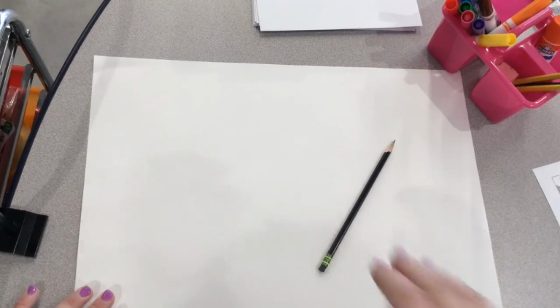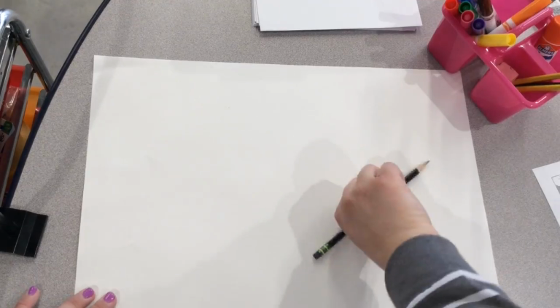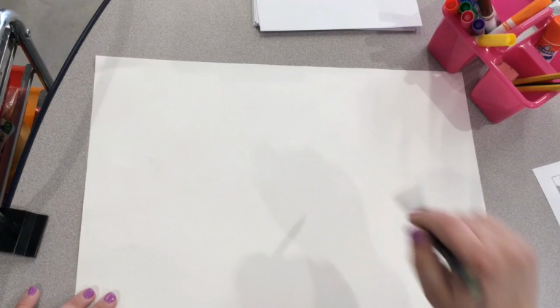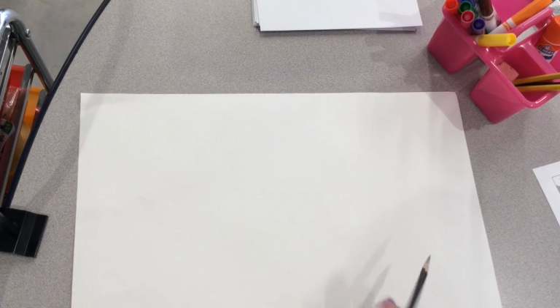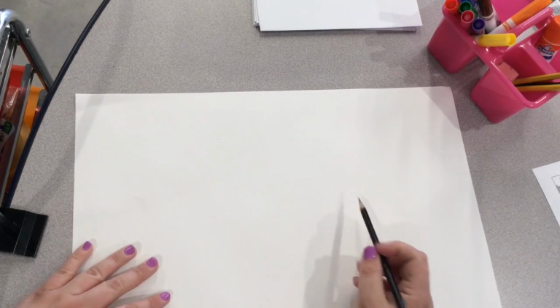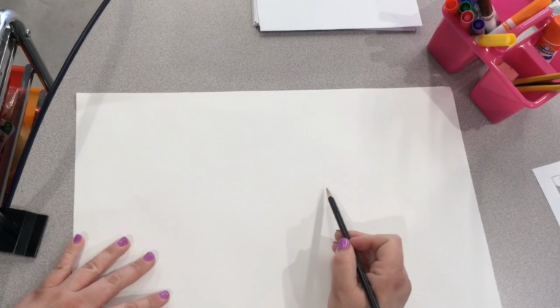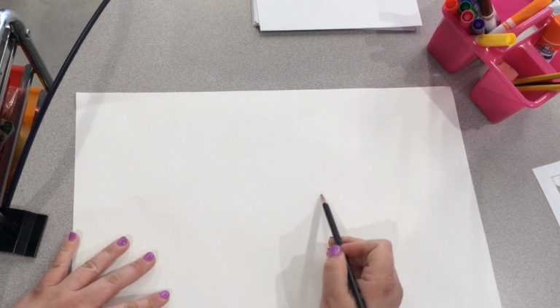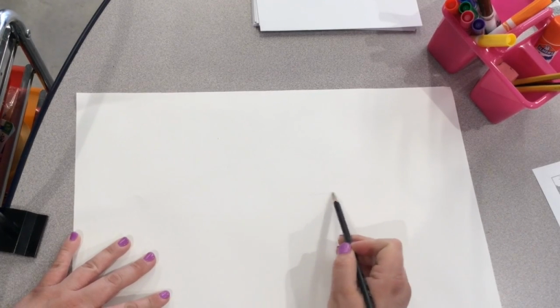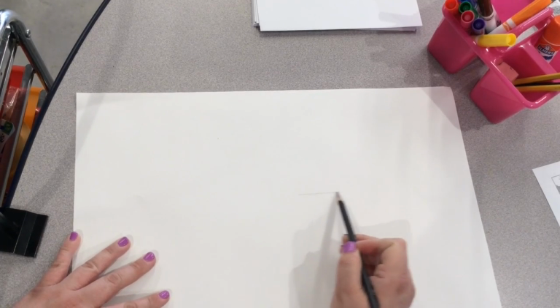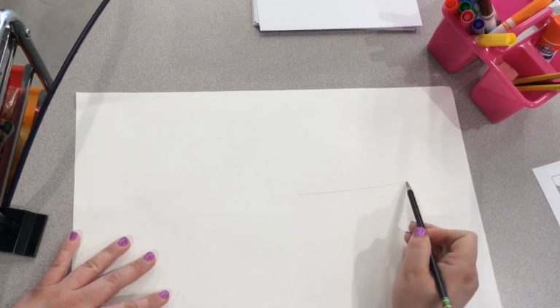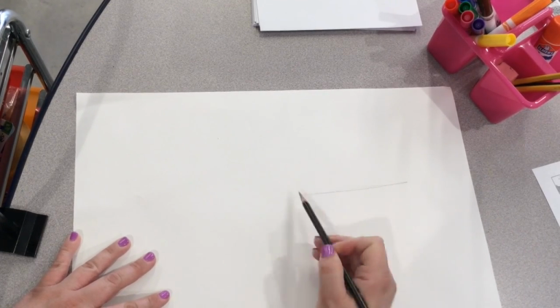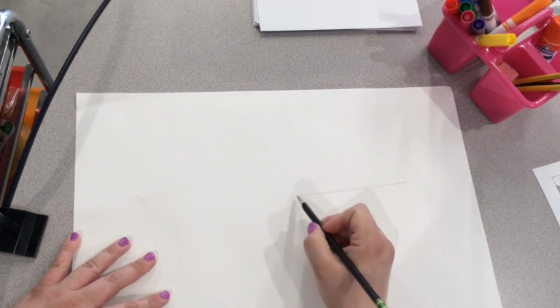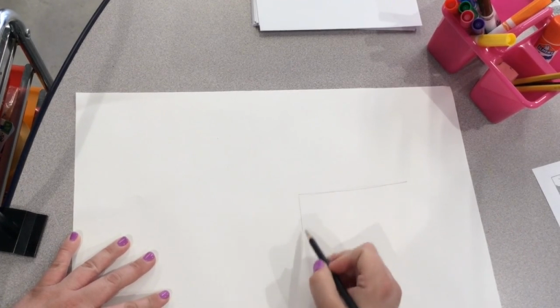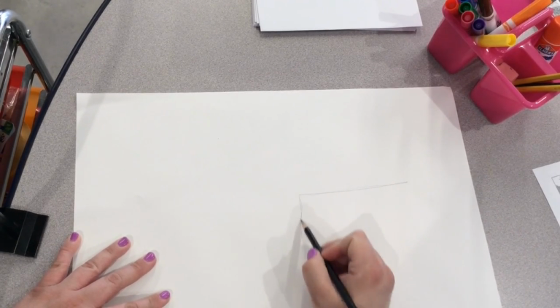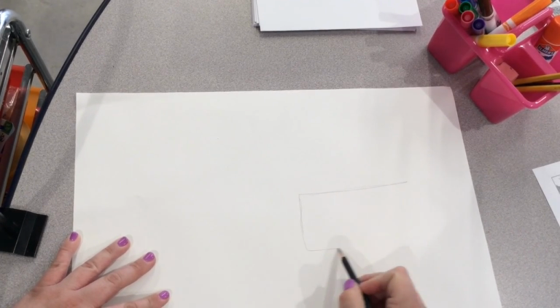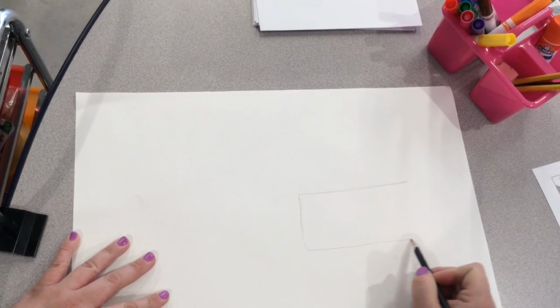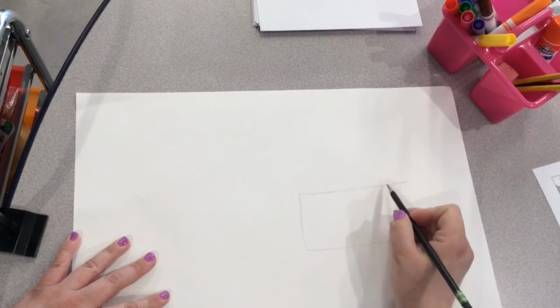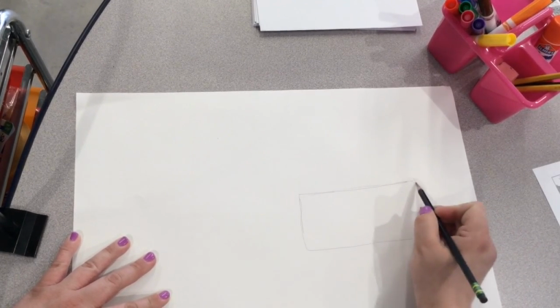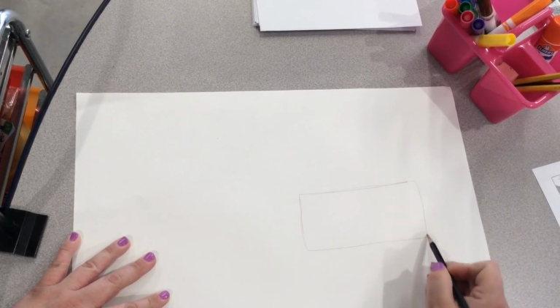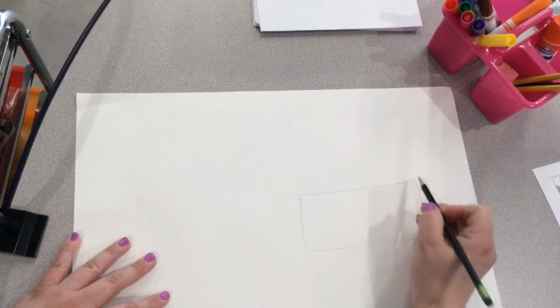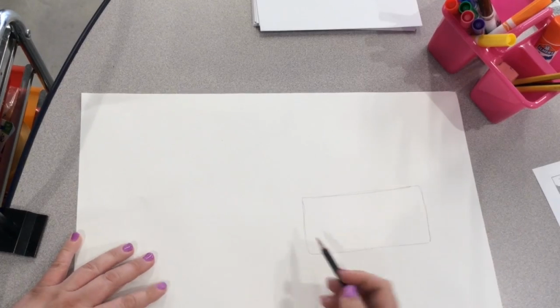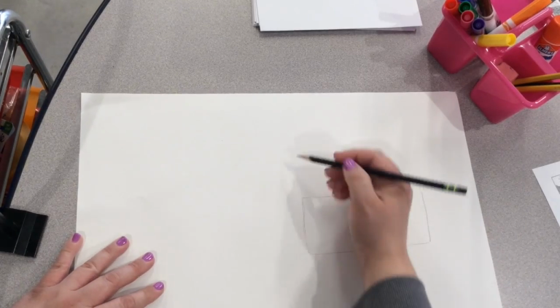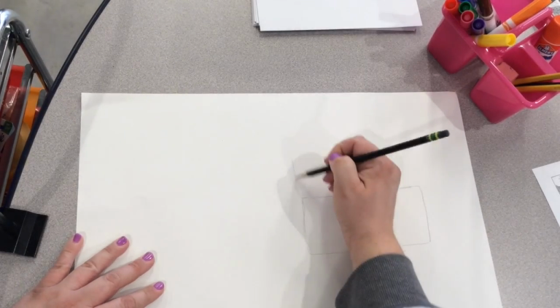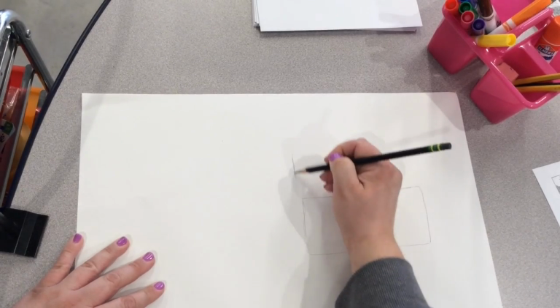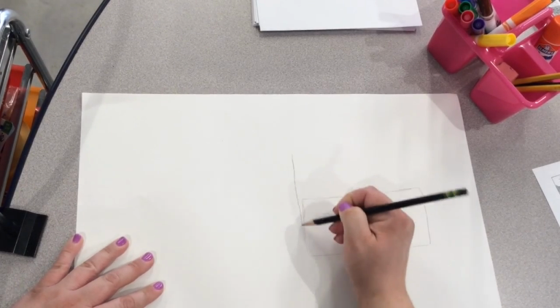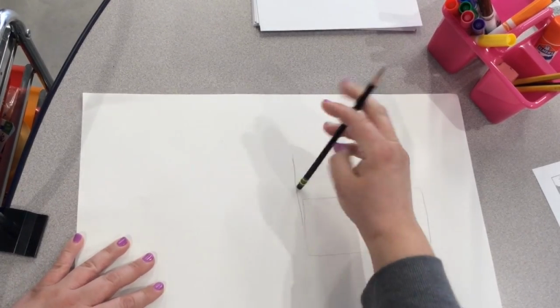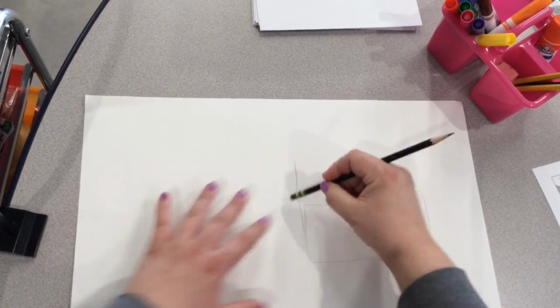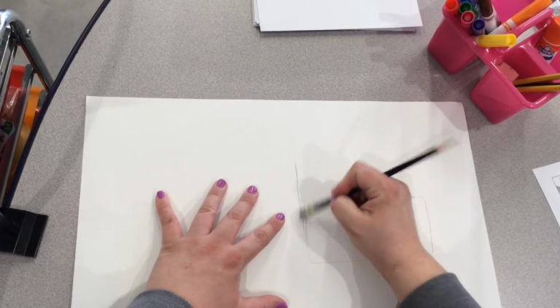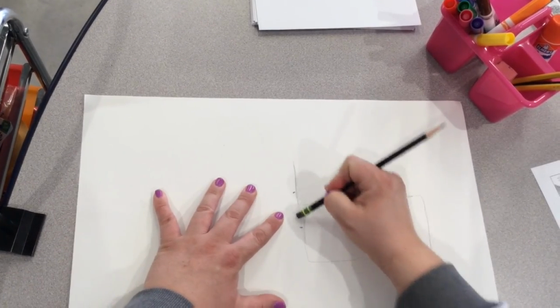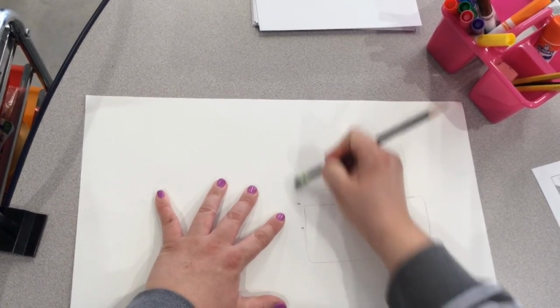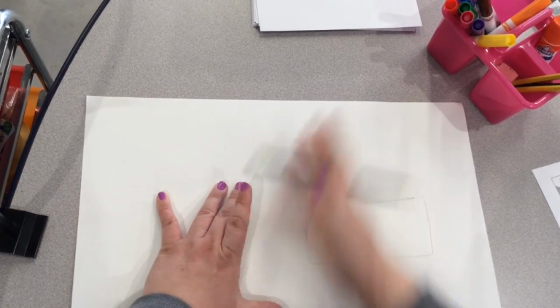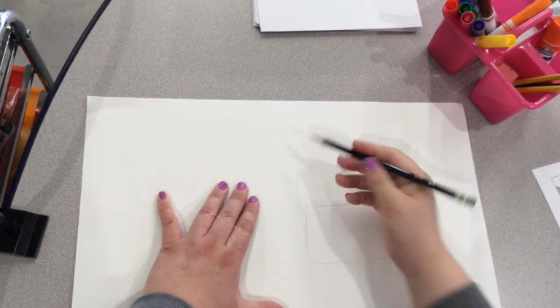For this project you need paper, a pencil, sharpies, and some crayons. First we're going to start by sketching out the truck. Use the handout to help you with this.